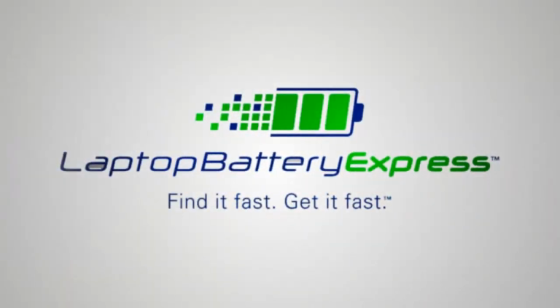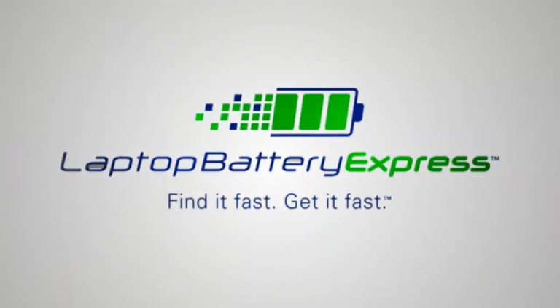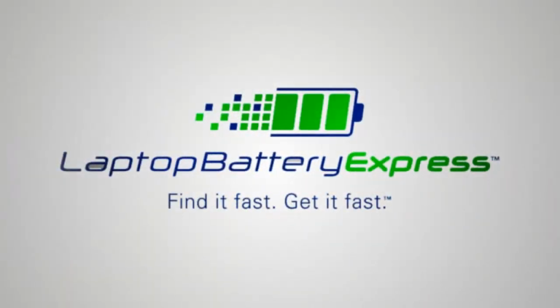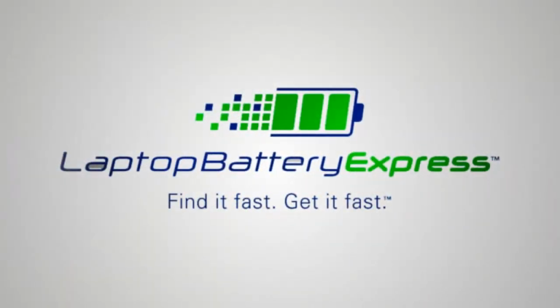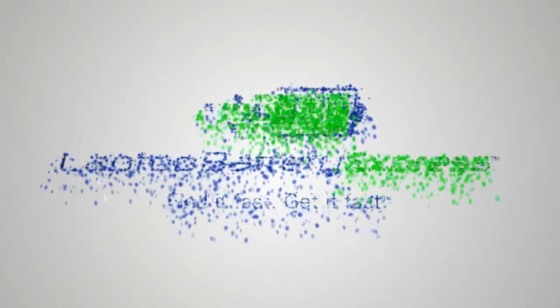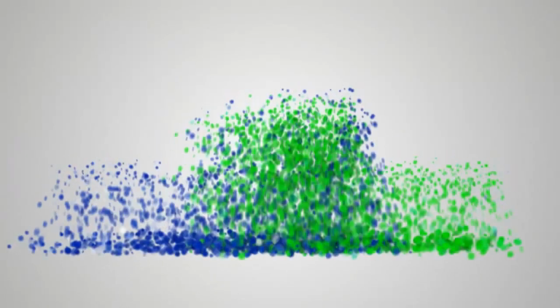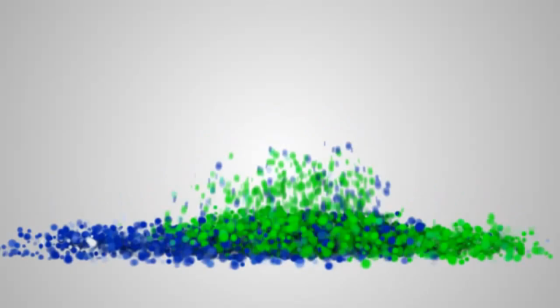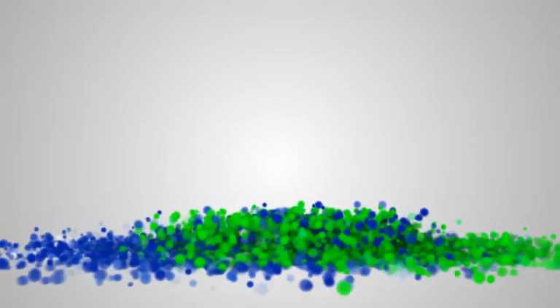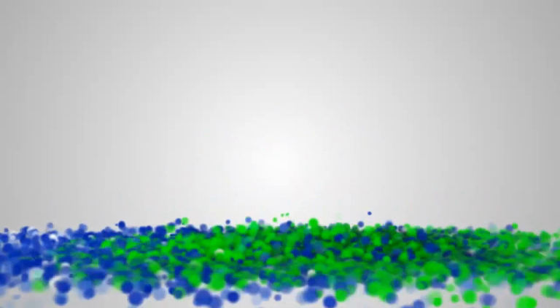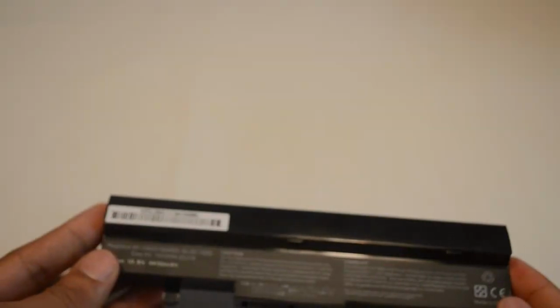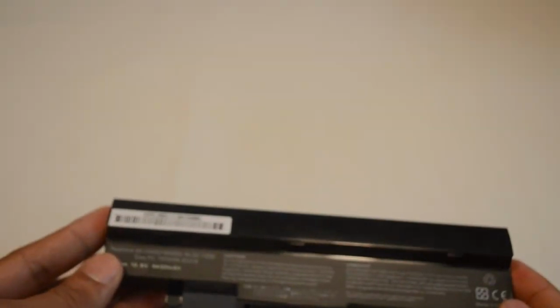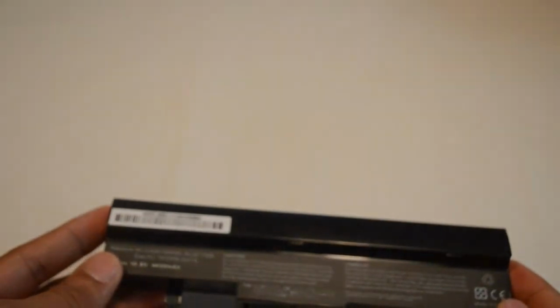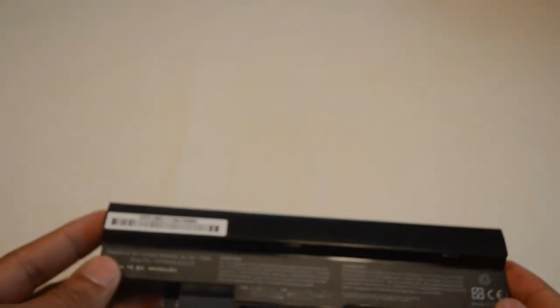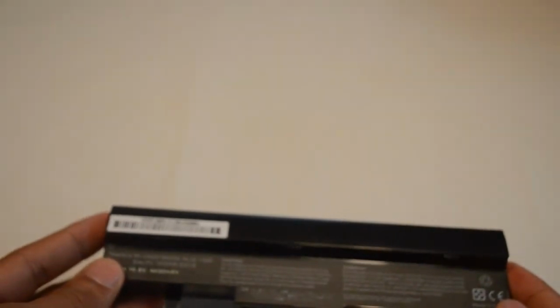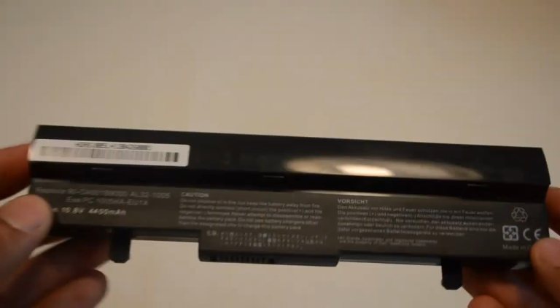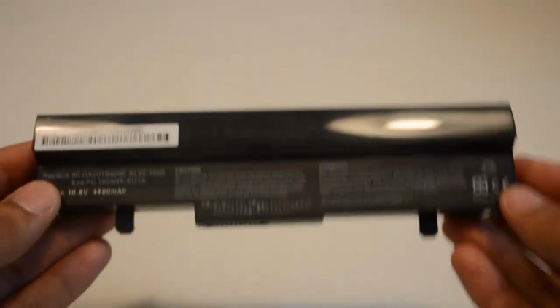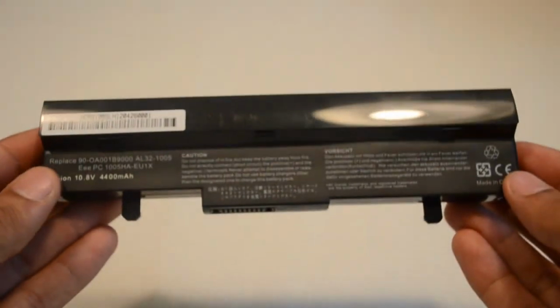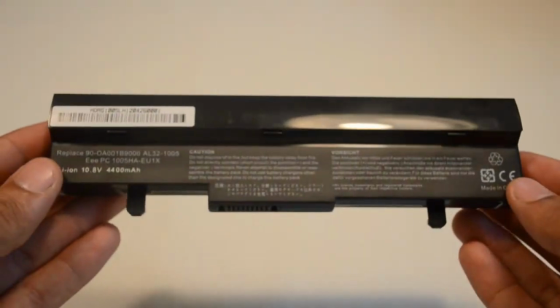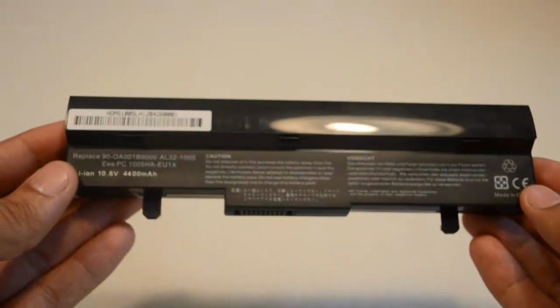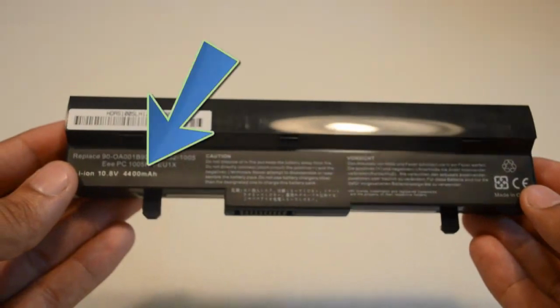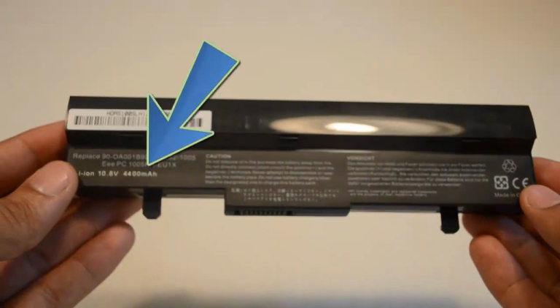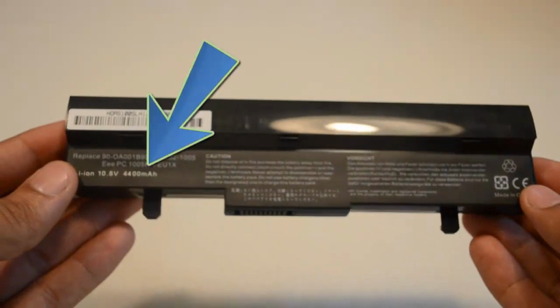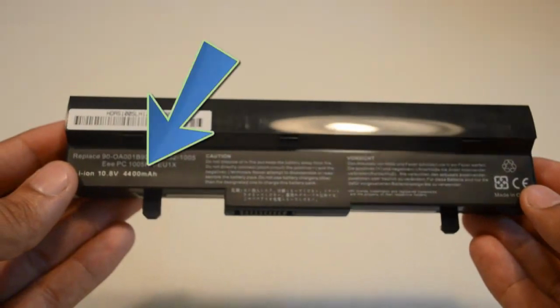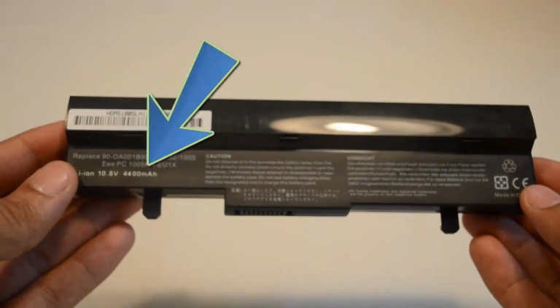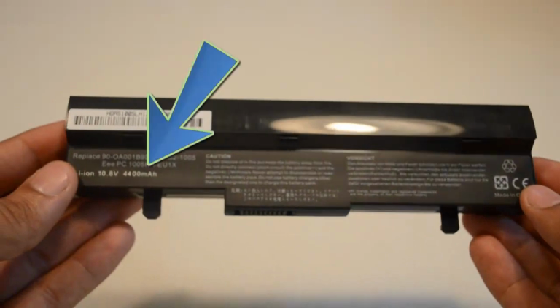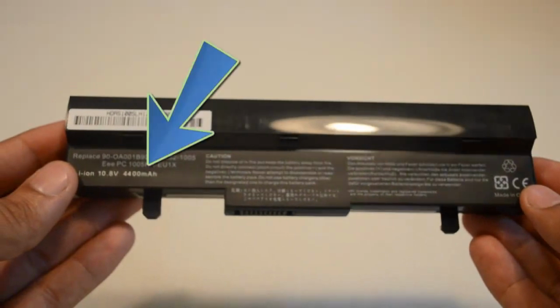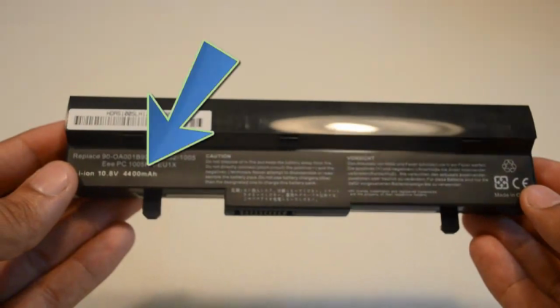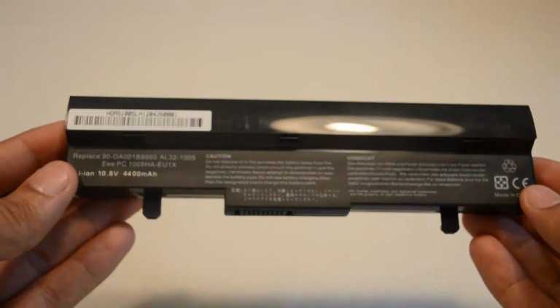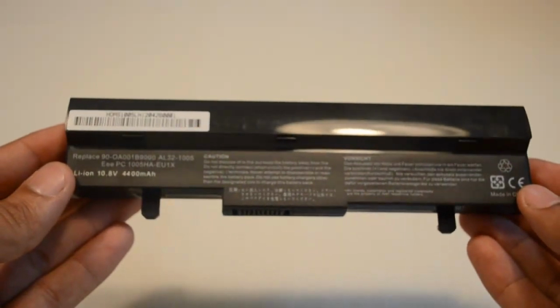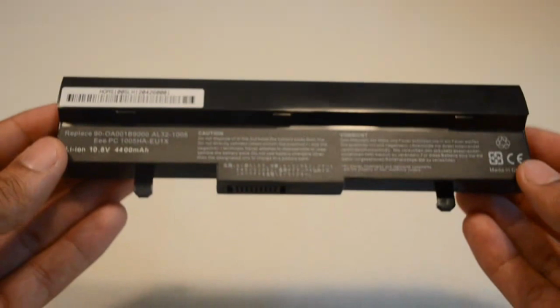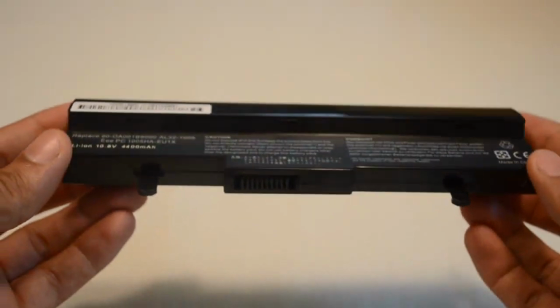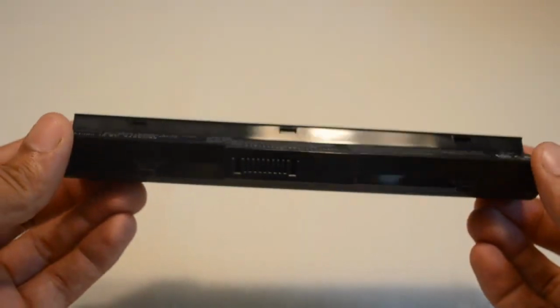Hi, this is Anthony DiPino with Laptop Battery Express. This 6-cell ASUS replacement battery is rated at 4,400 milliamp hours and will give you about two to two and a half hours of run time depending on your energy use.